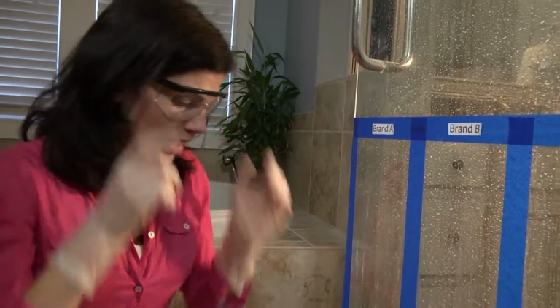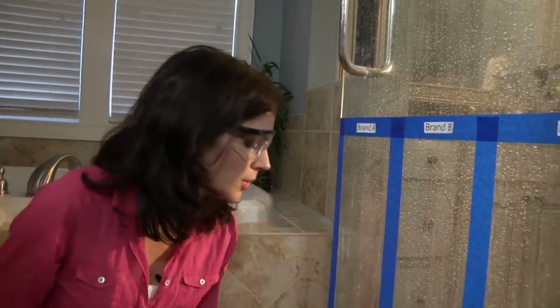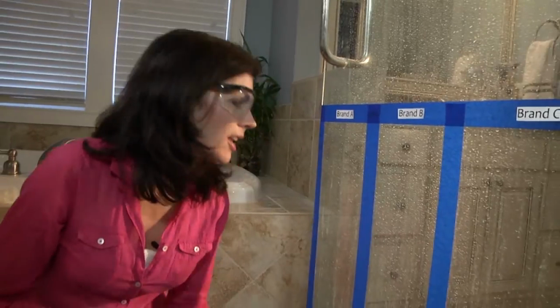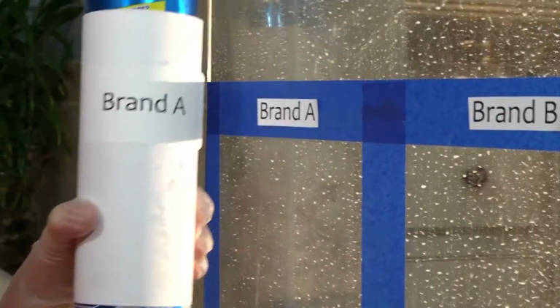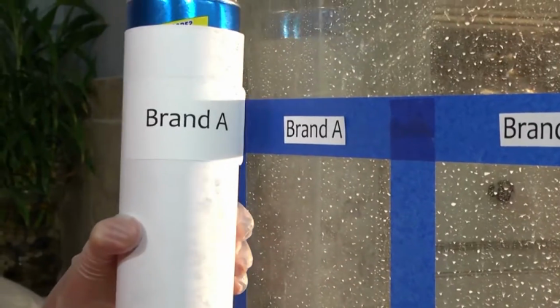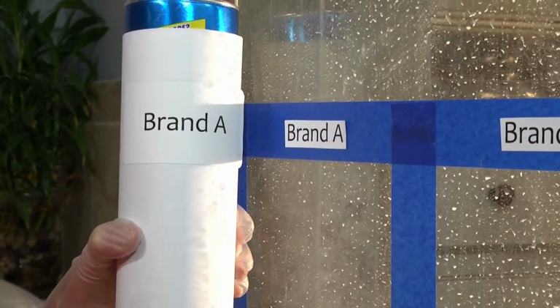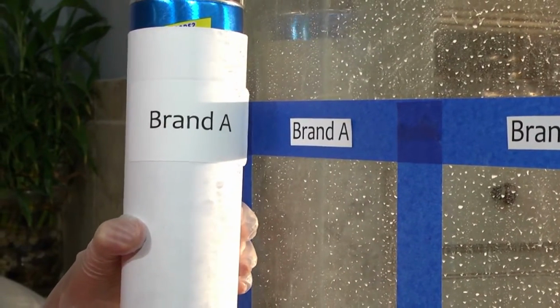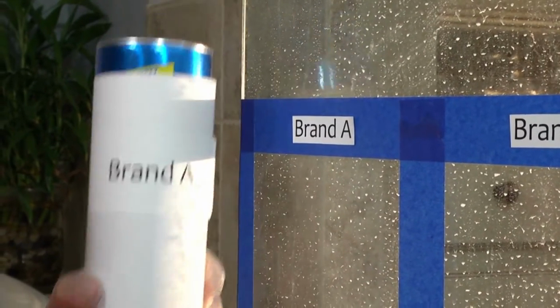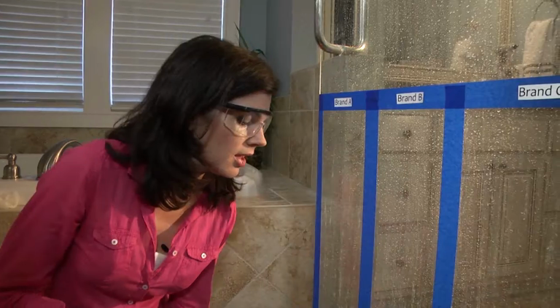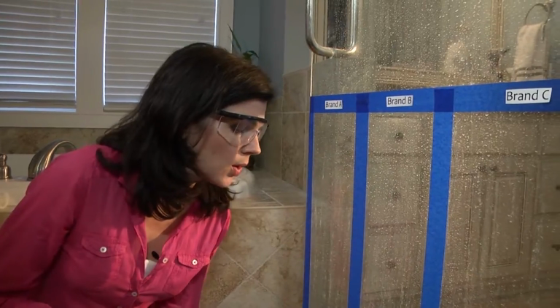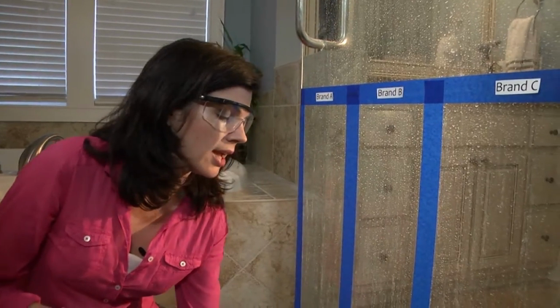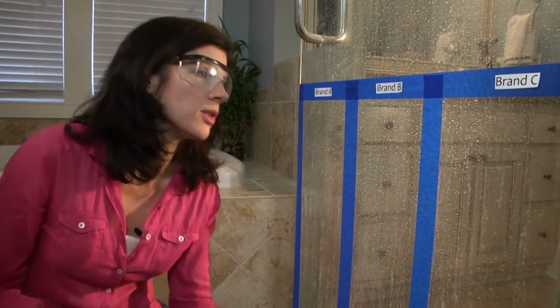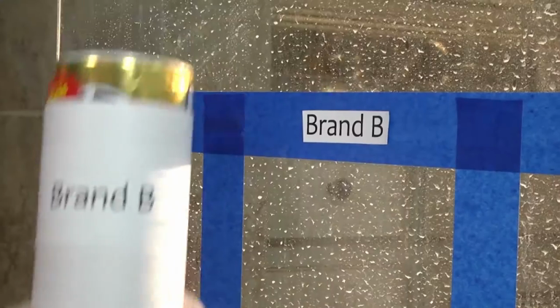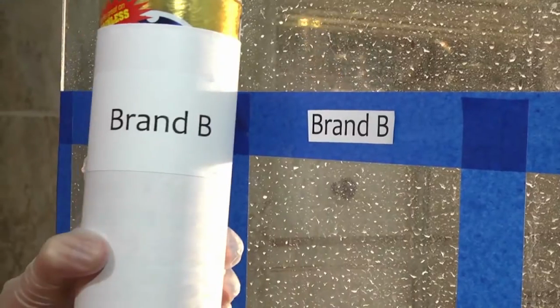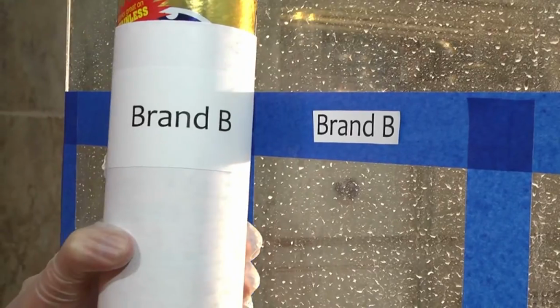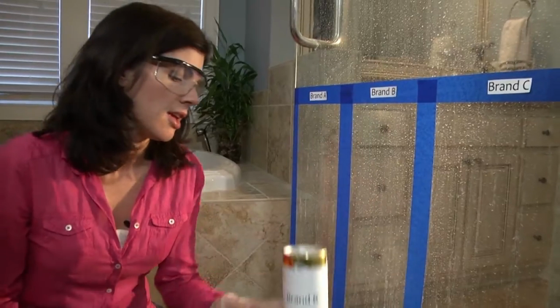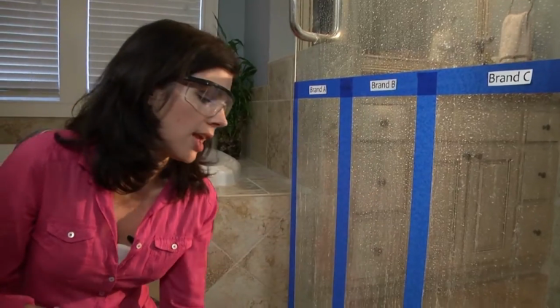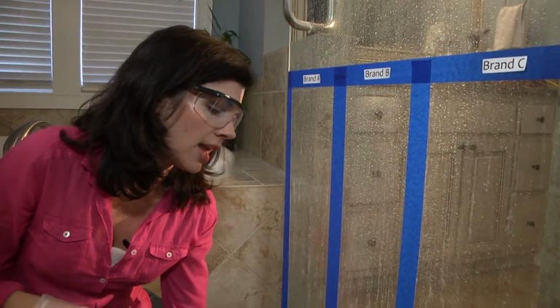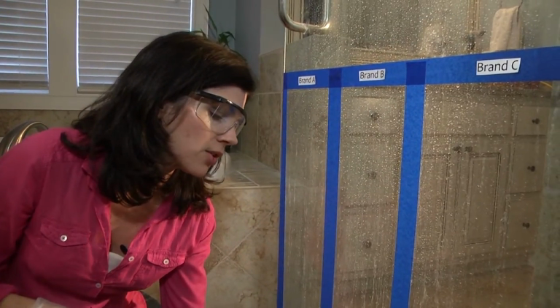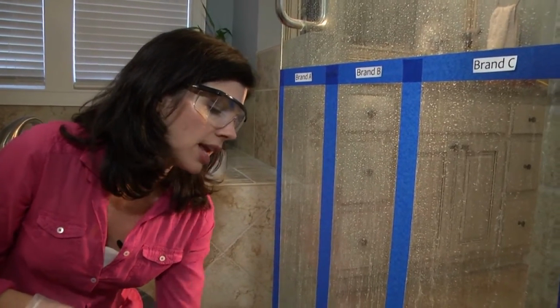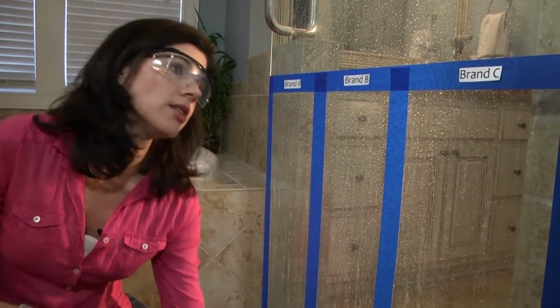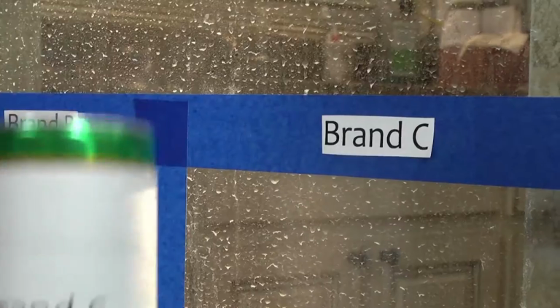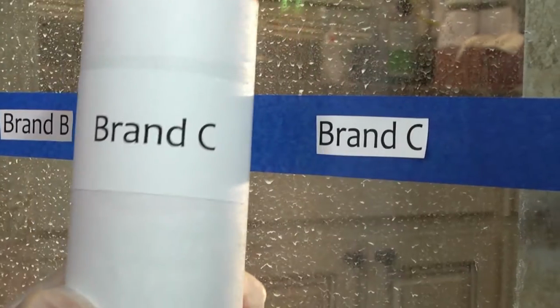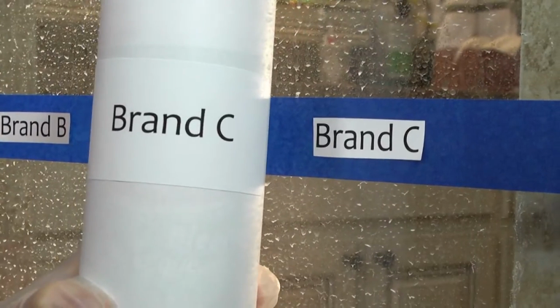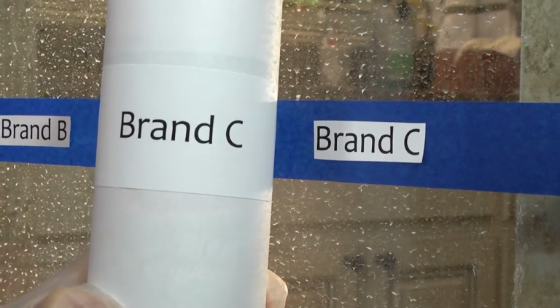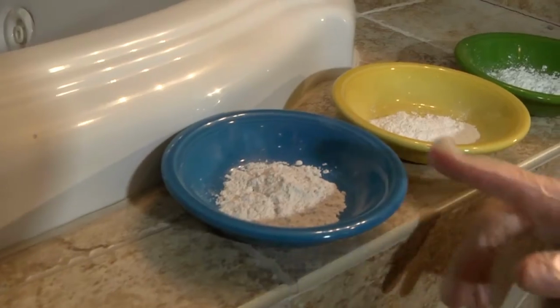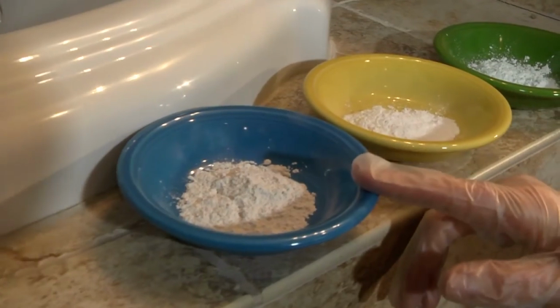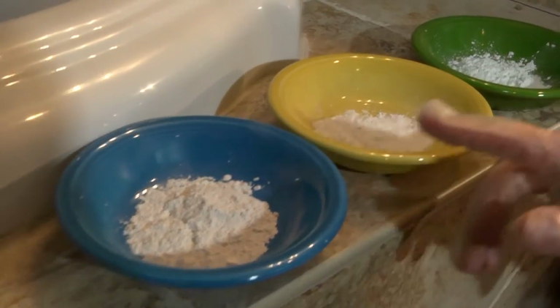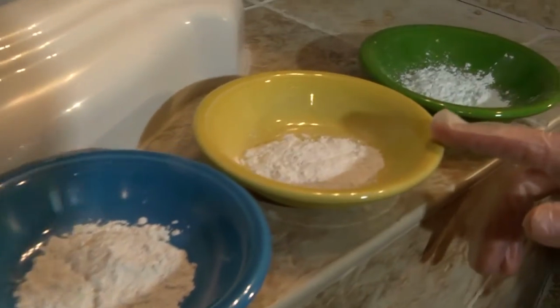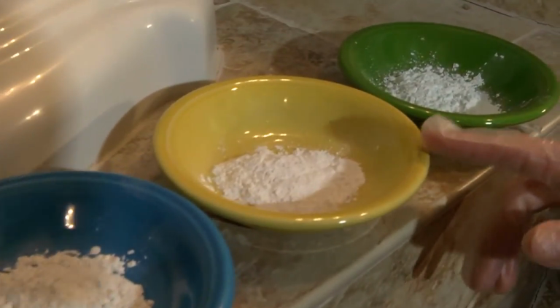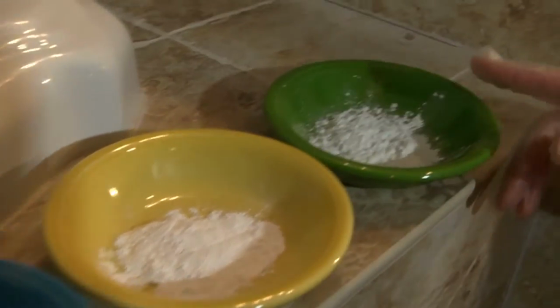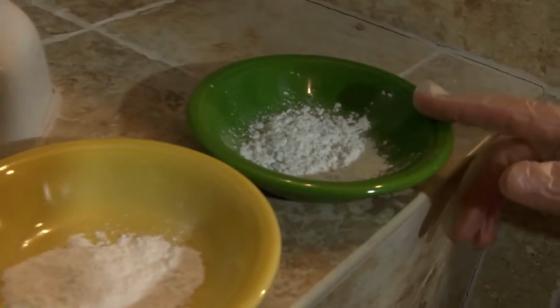In the blue can we have brand A, in the gold can we have brand B, and in the green can we have brand C. We'll apply an equal amount of each product to the three areas.